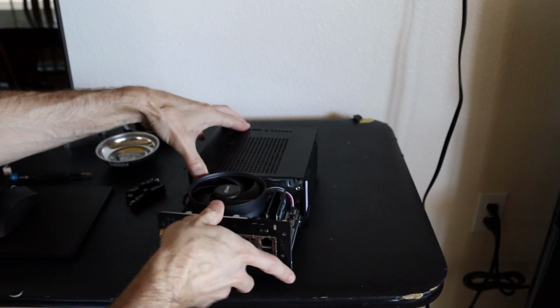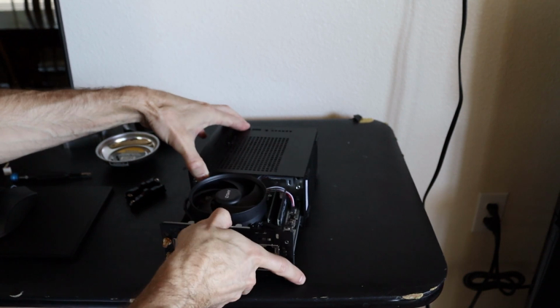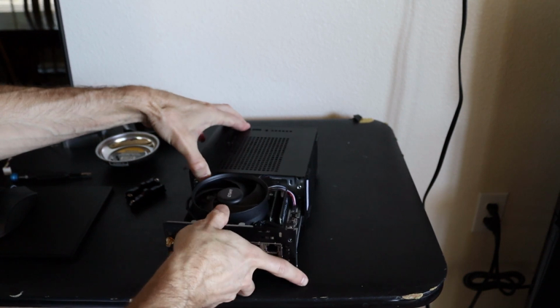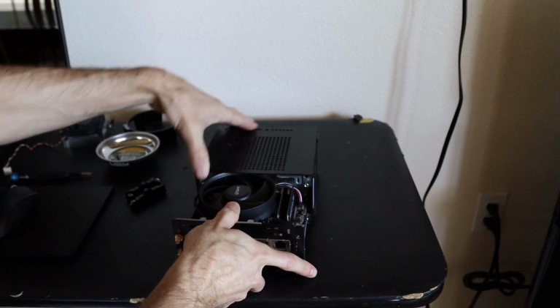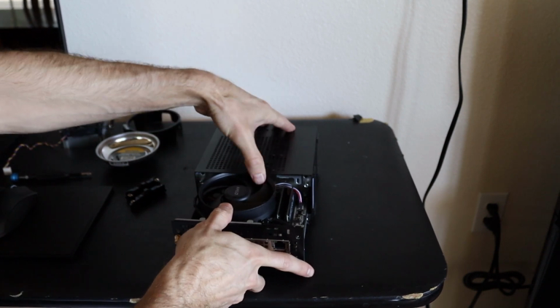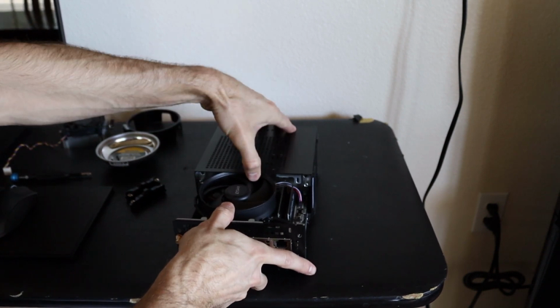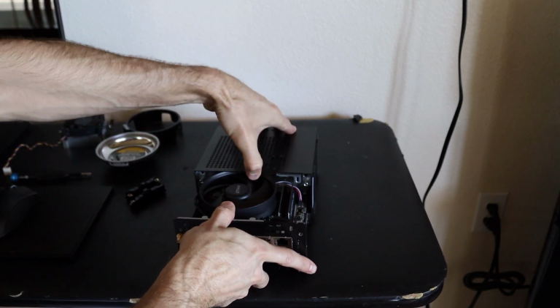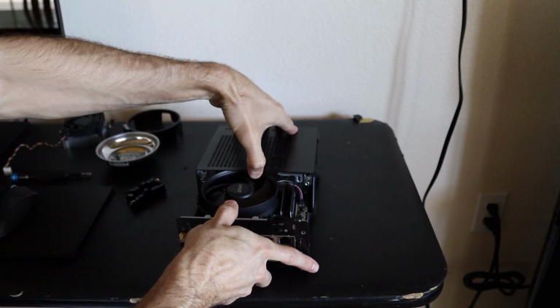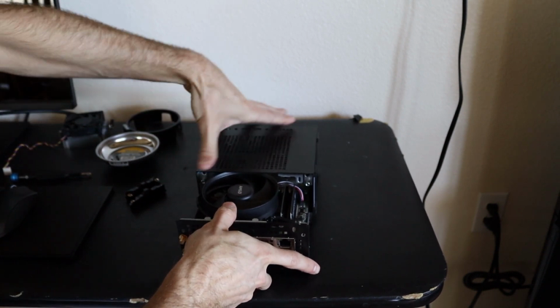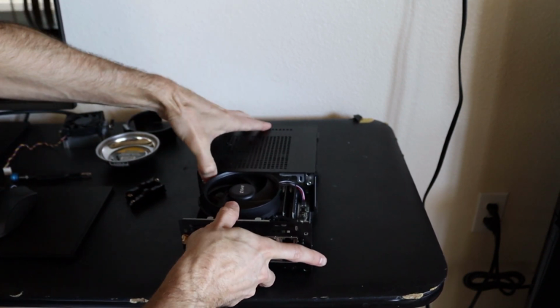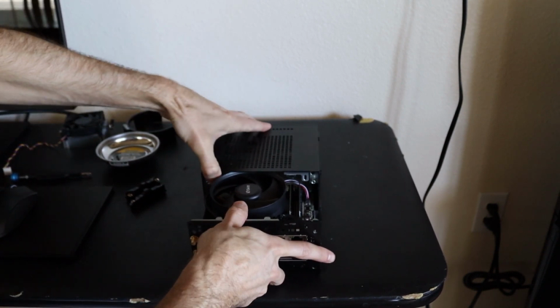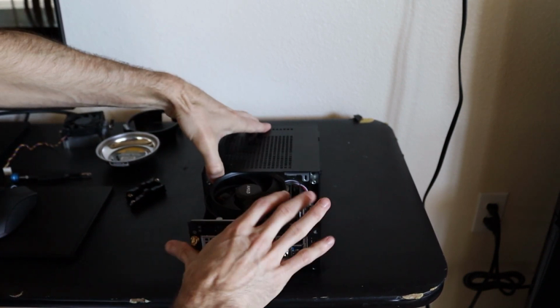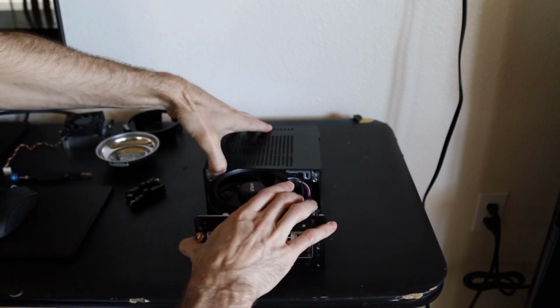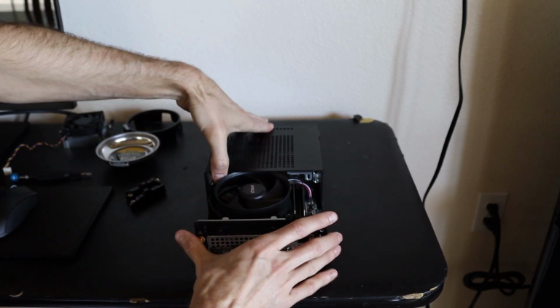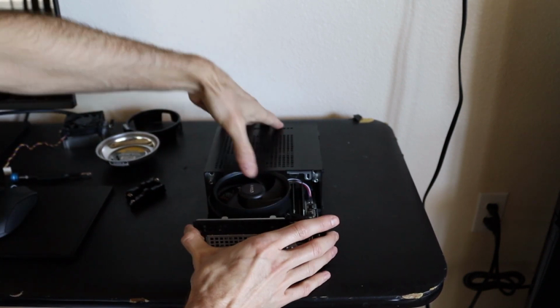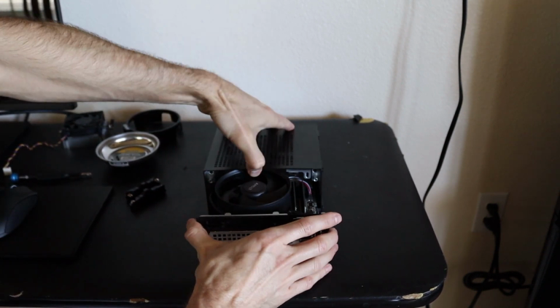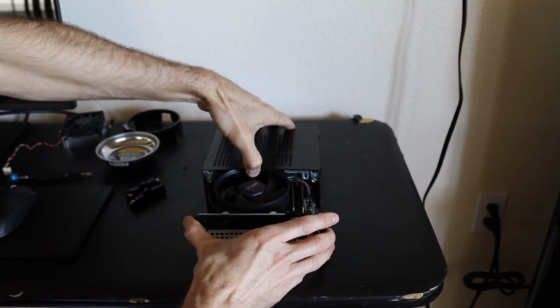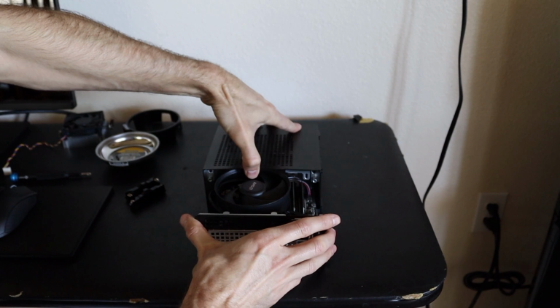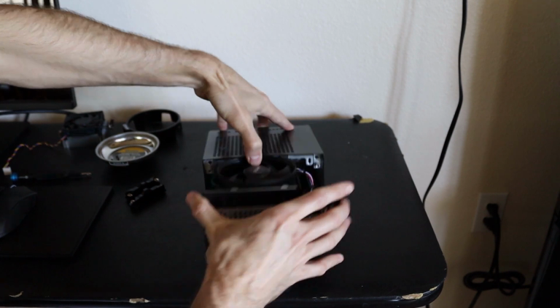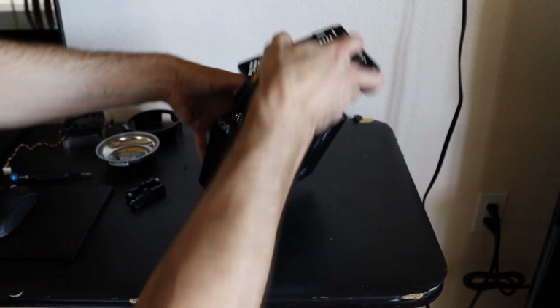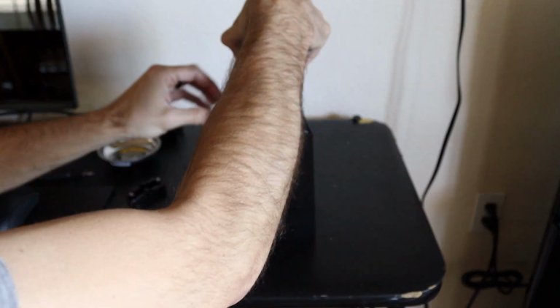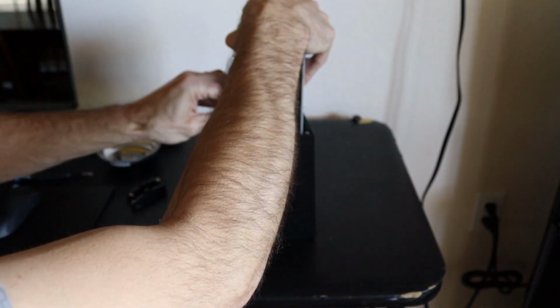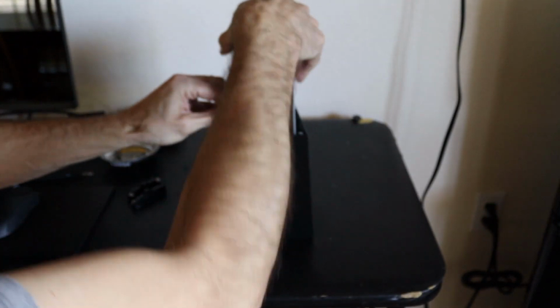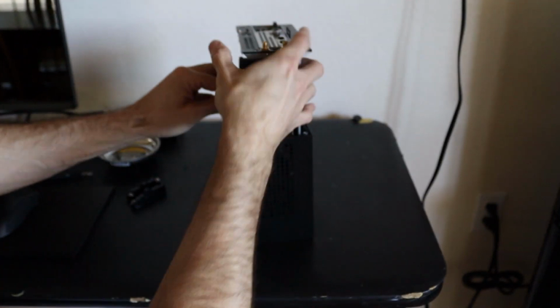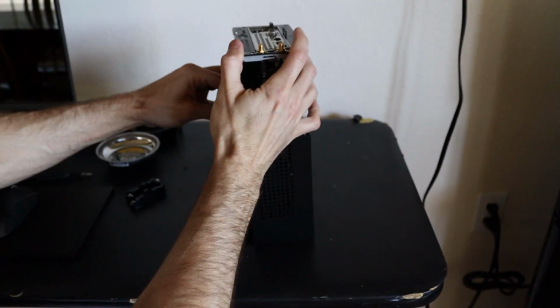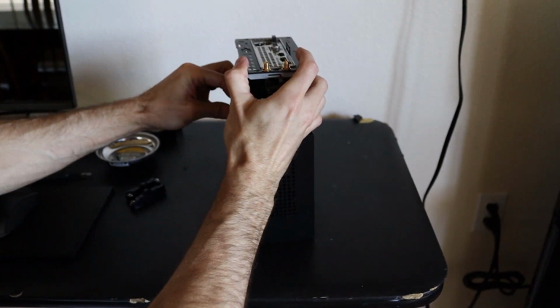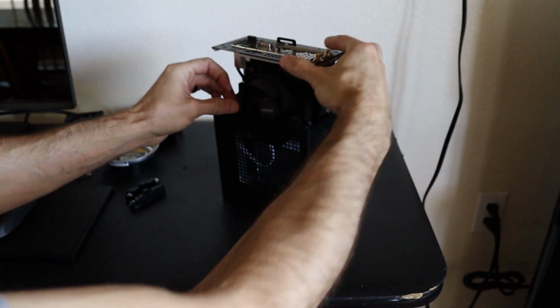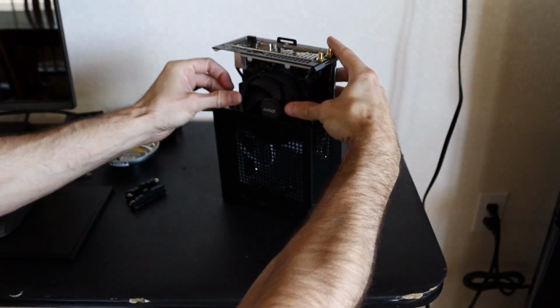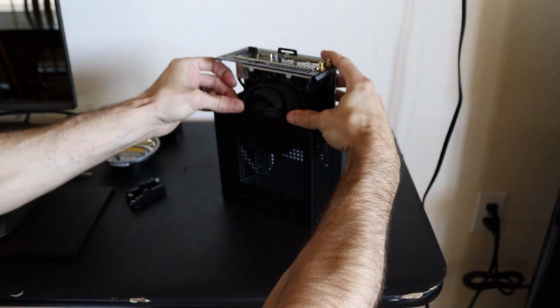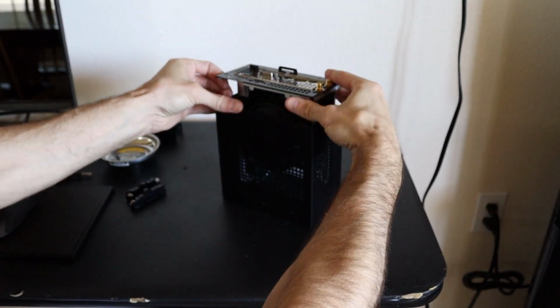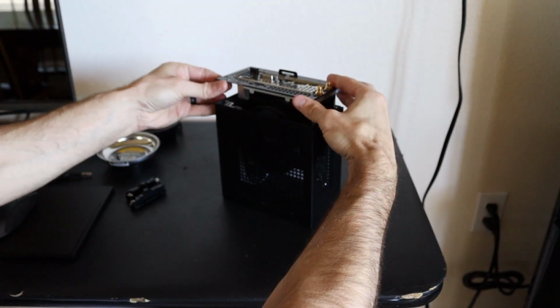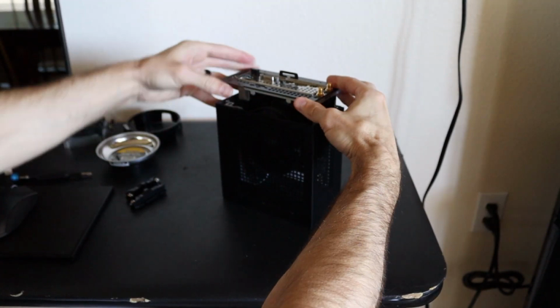Getting this cooler to fit clearance-wise into the case is quite a job. You actually have to pull up on the metal housing of the case just to get the Wraith Stealth underneath it.